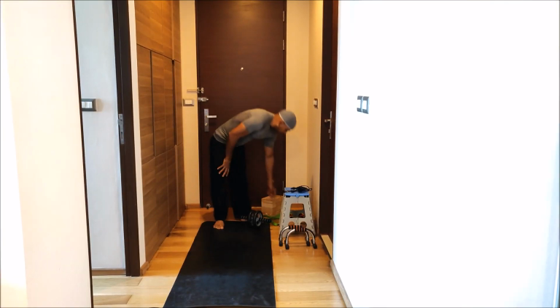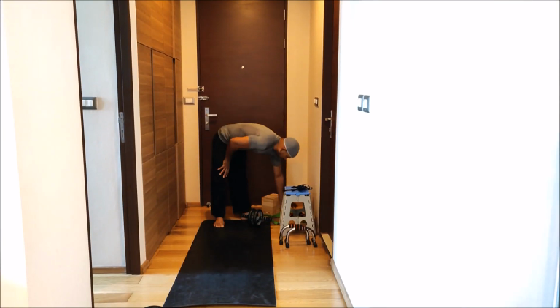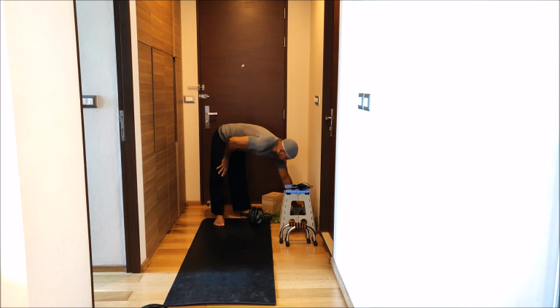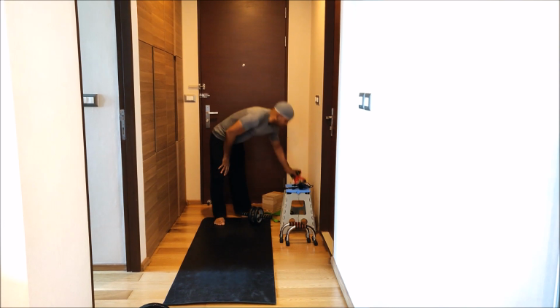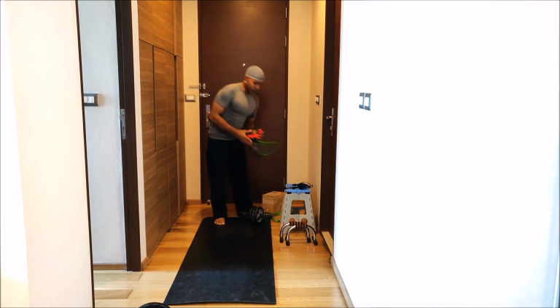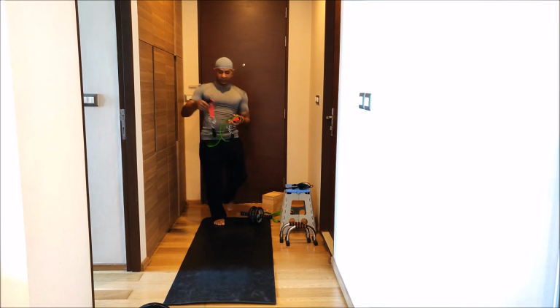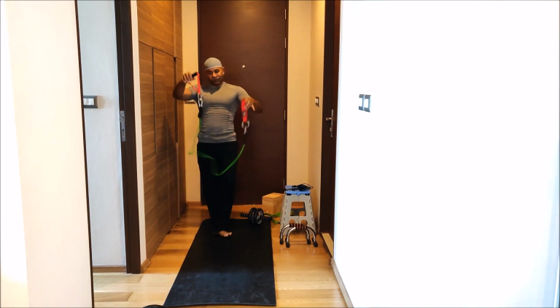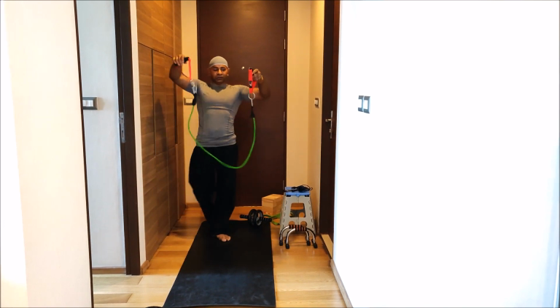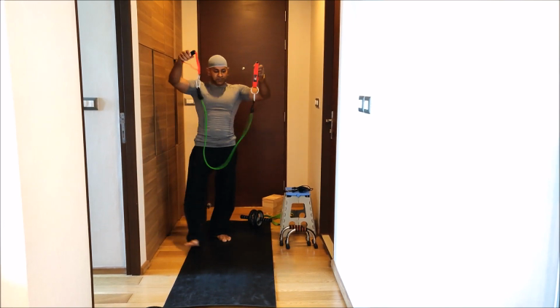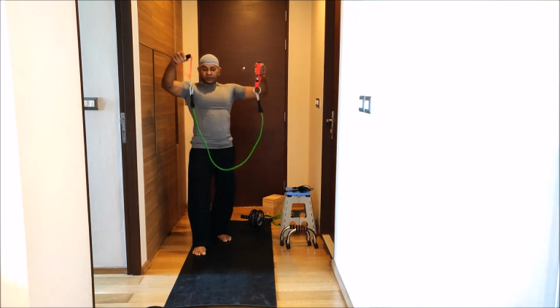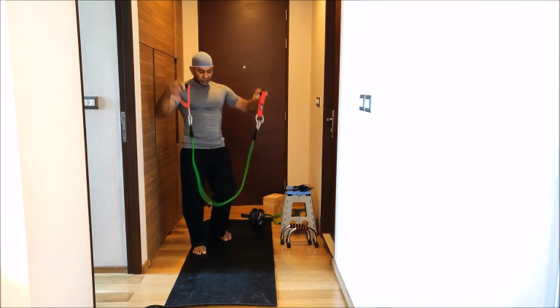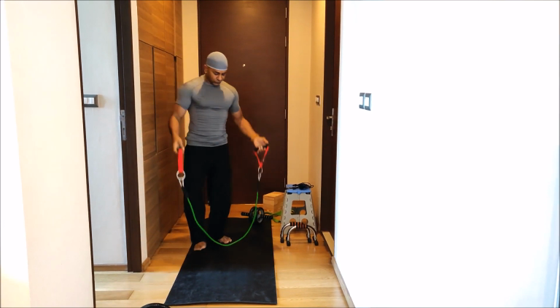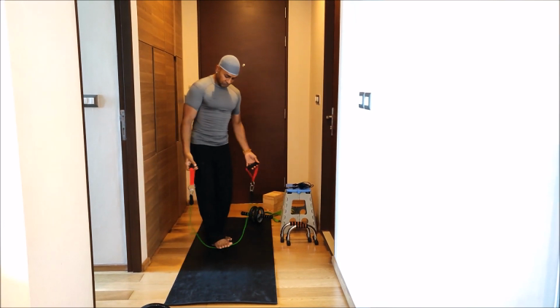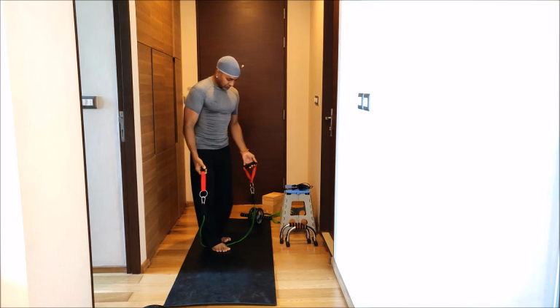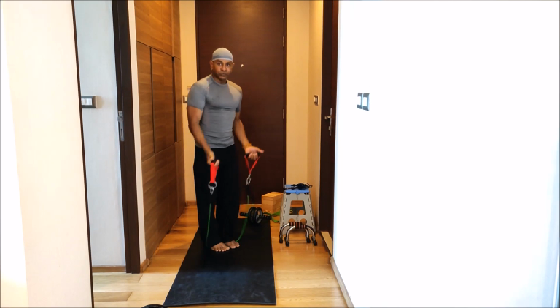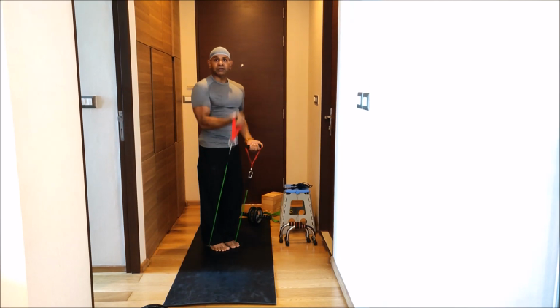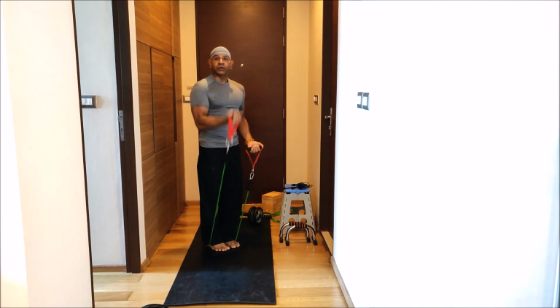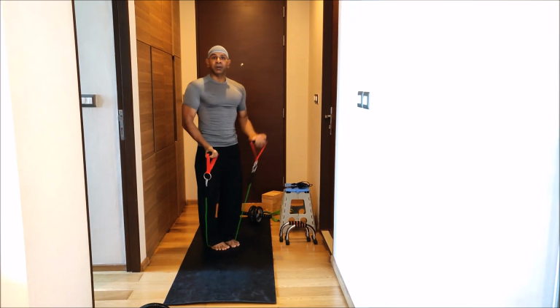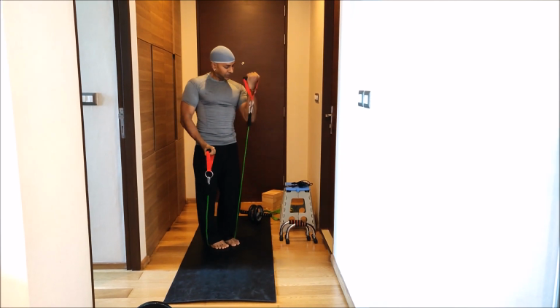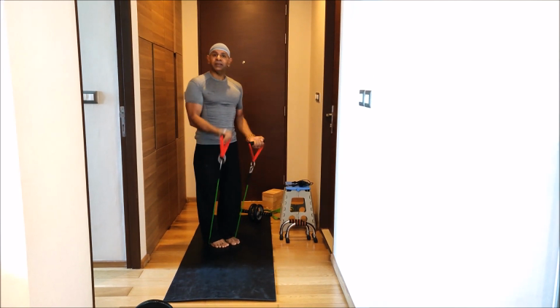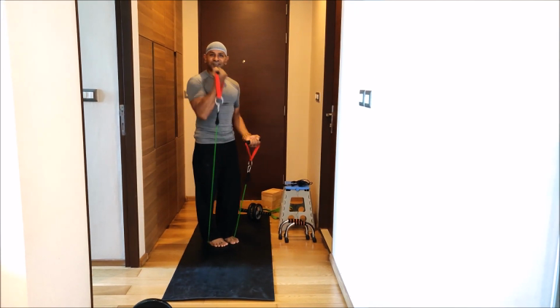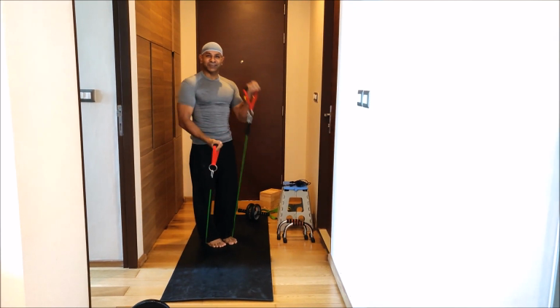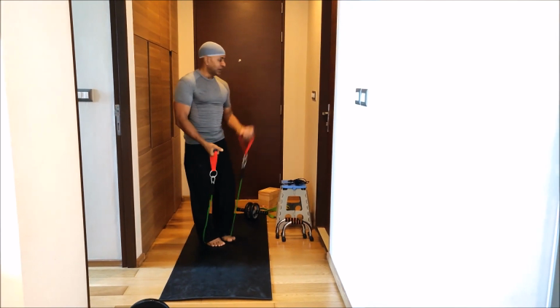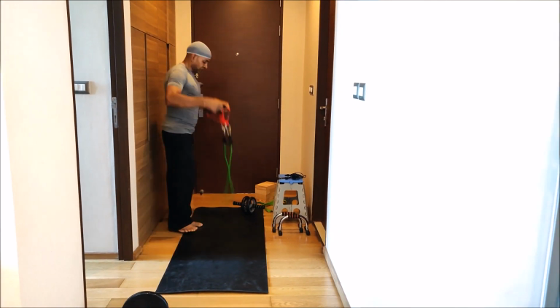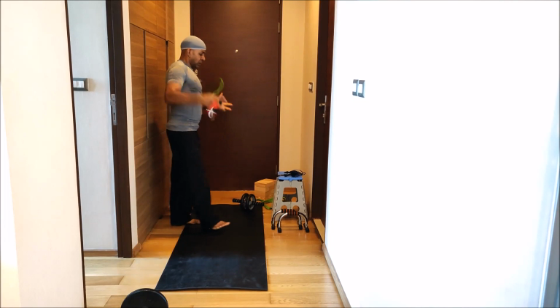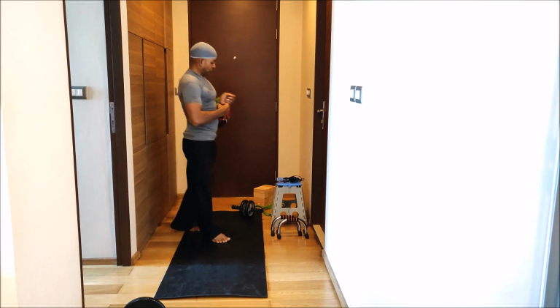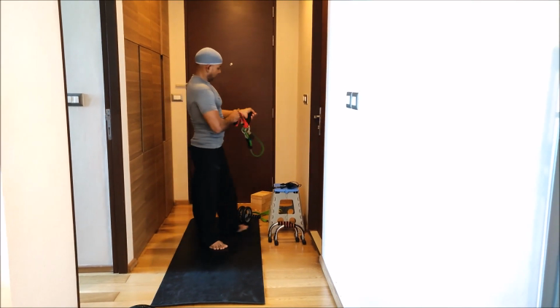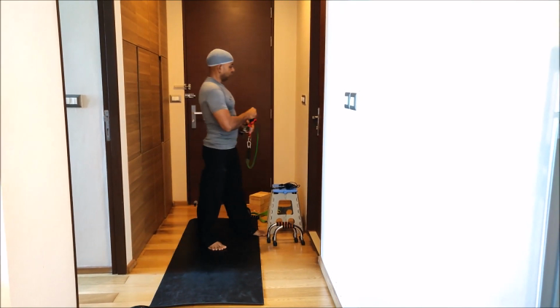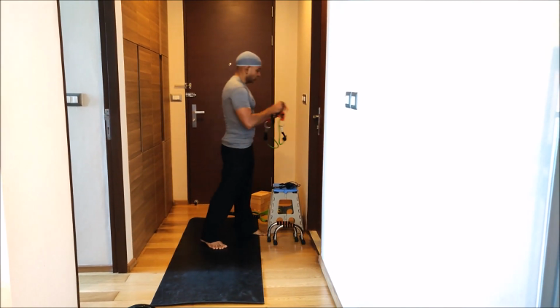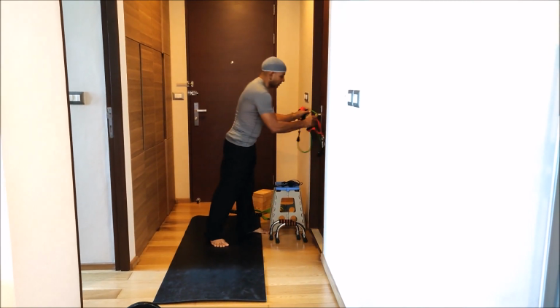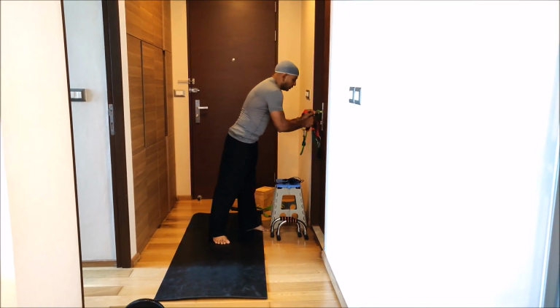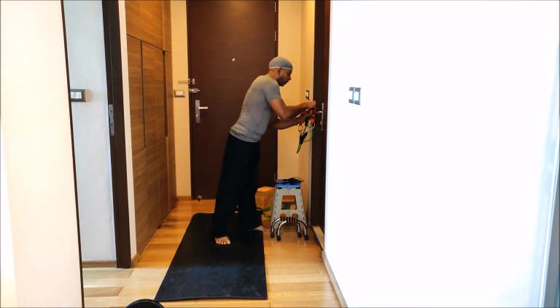Another very important thing I recommend you to have is this resistance strap. You can use it to train and tone up the muscles, and you can hook it to any door.